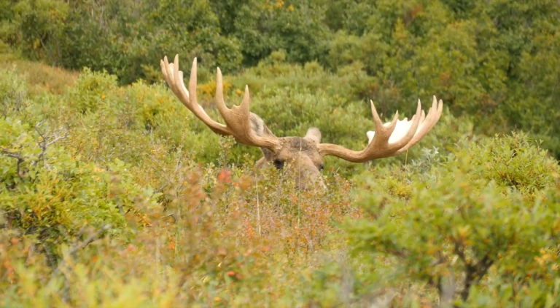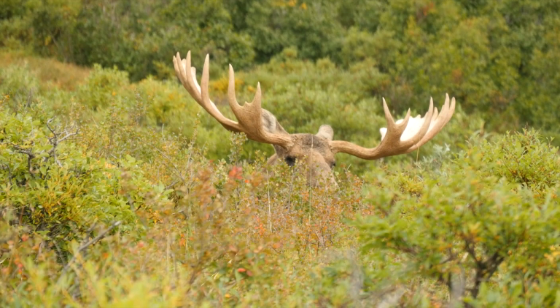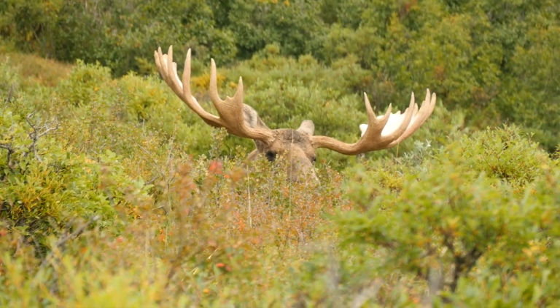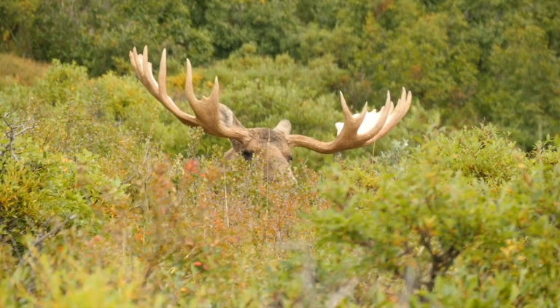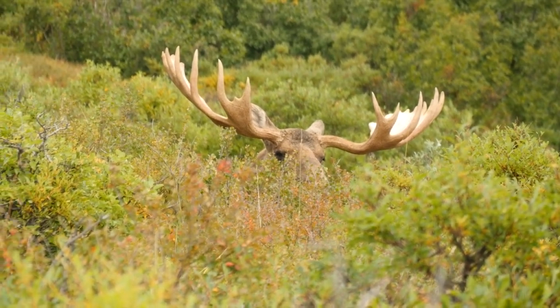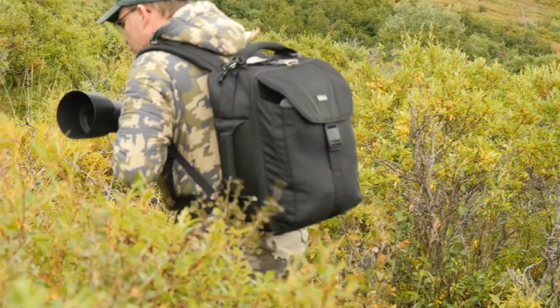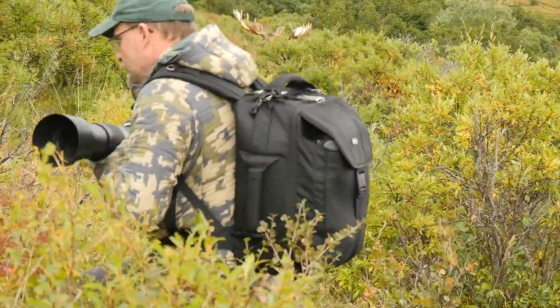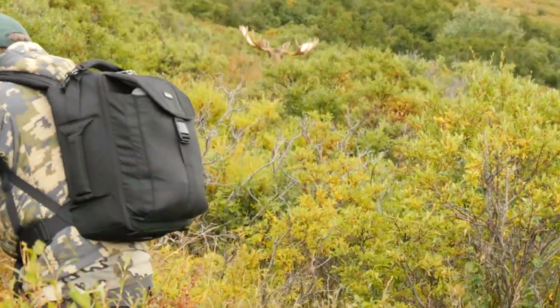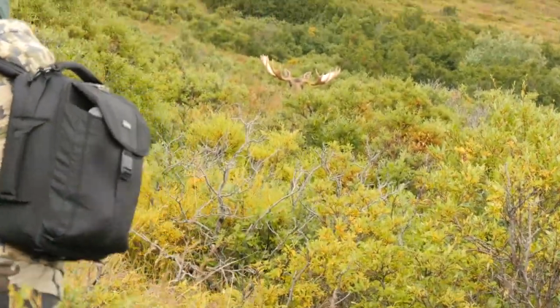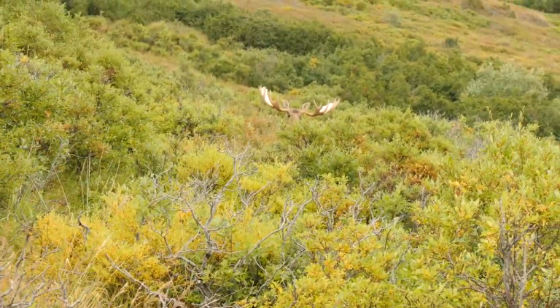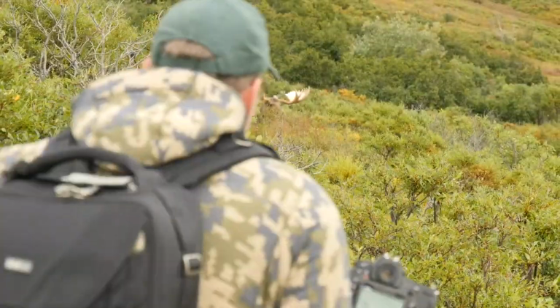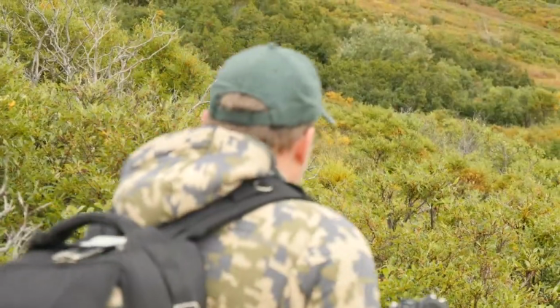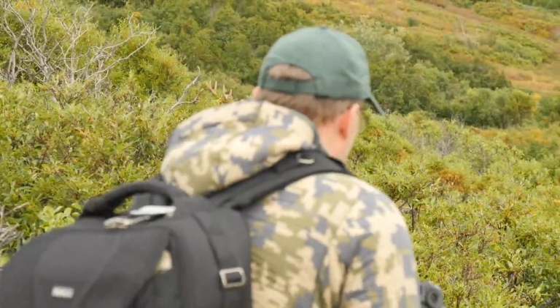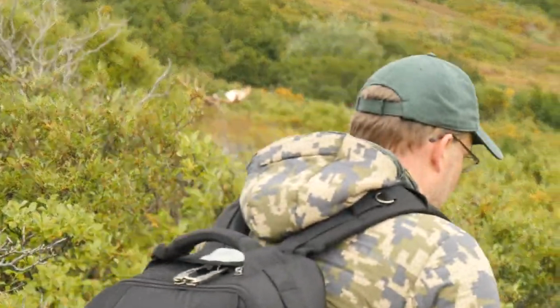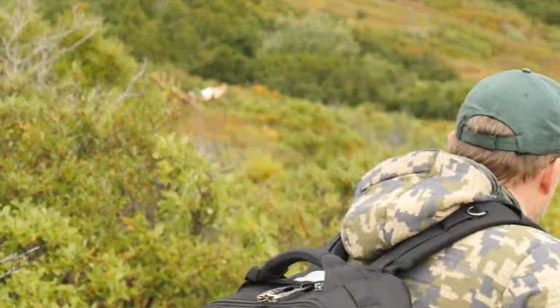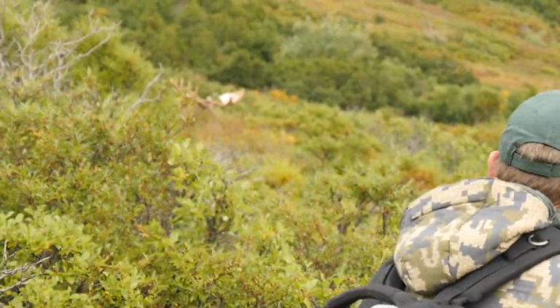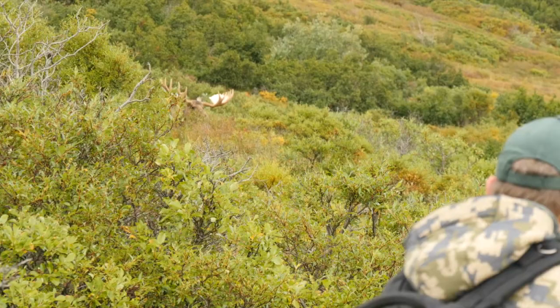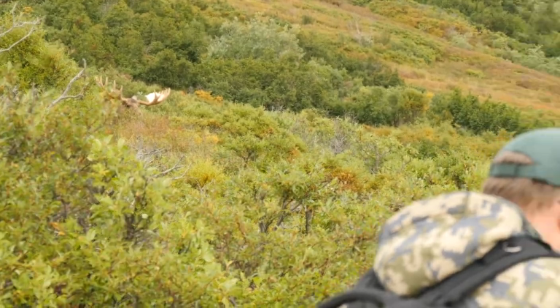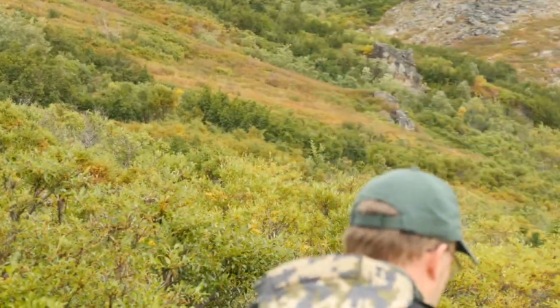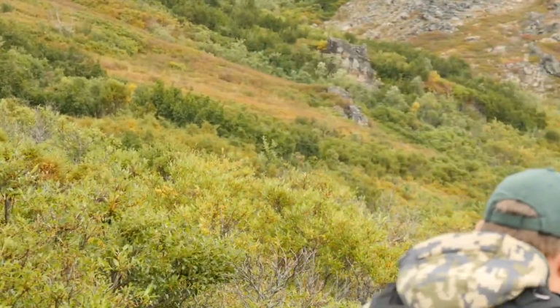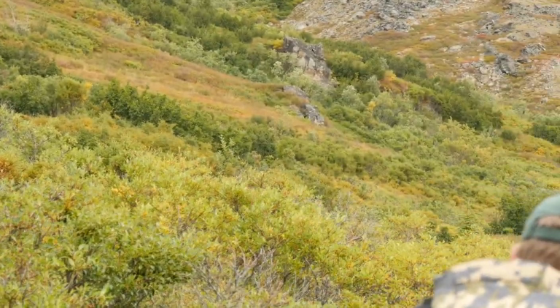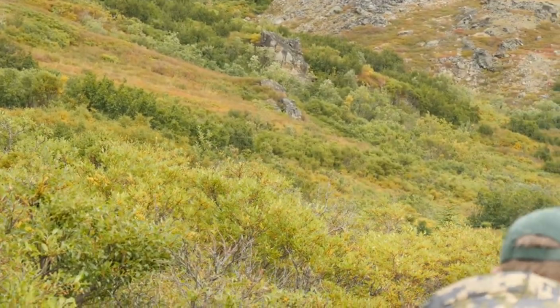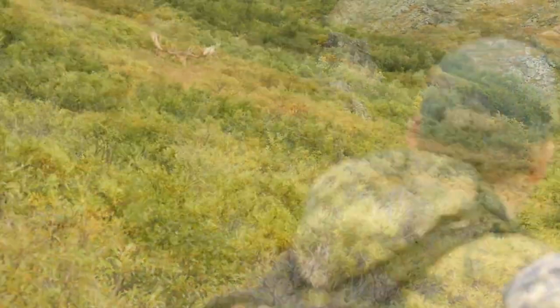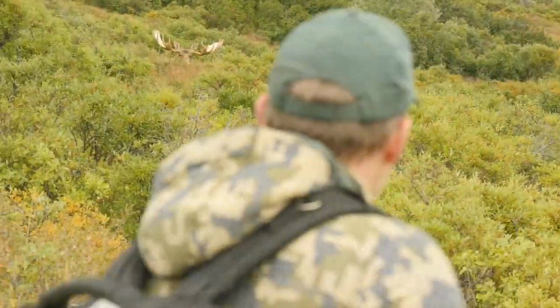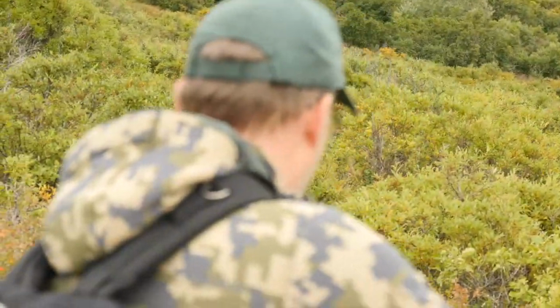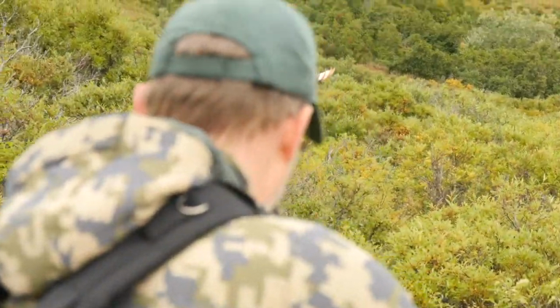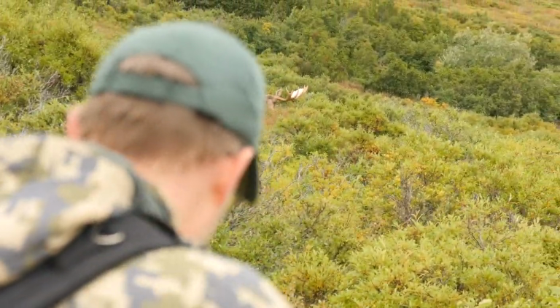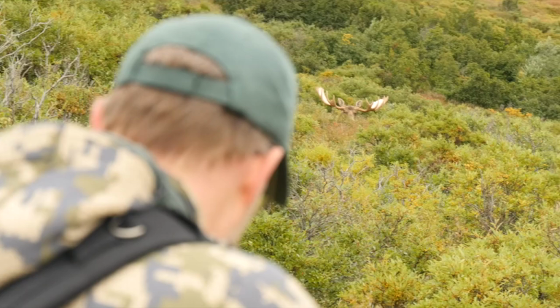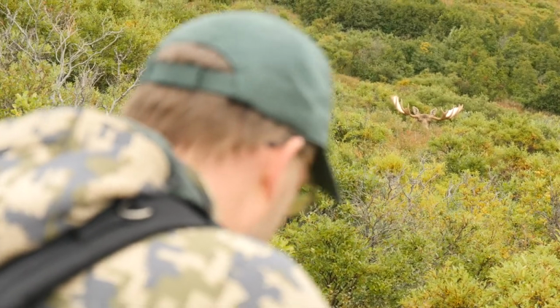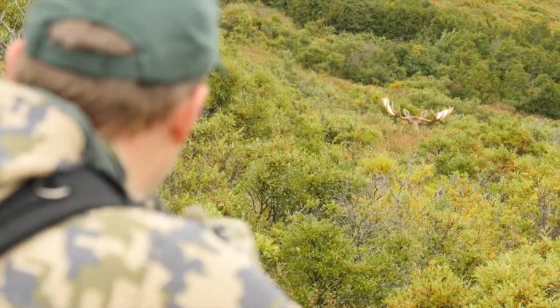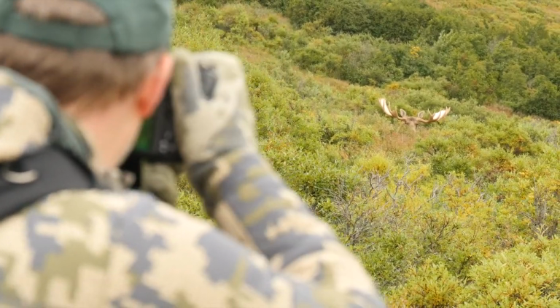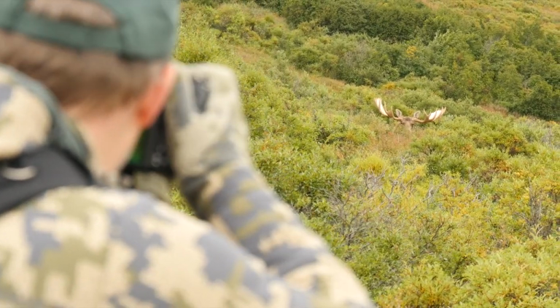Here's a great wildlife photography hack: when approaching a wild animal, never walk directly toward it. Instead, walk on a 45-degree angle, frequently looking away — almost like you don't even care that it's there. And if it looks up at you, stop moving and wait for it to resume its behavior before proceeding.